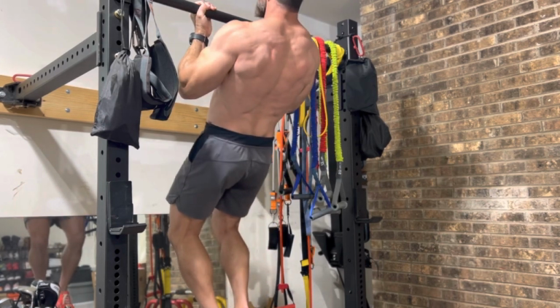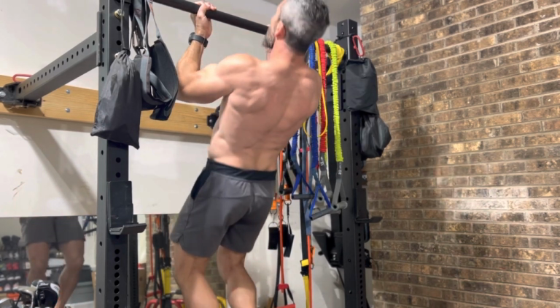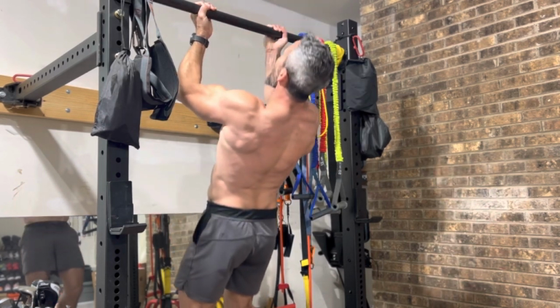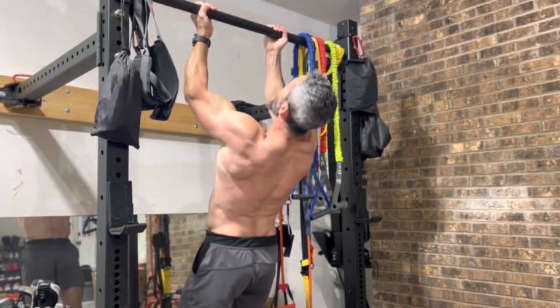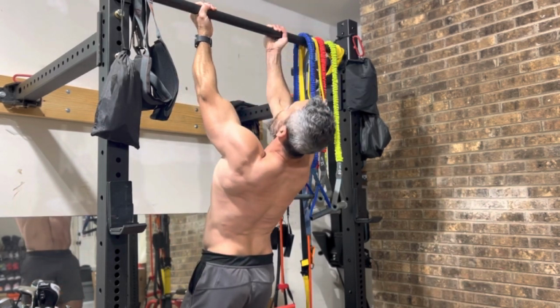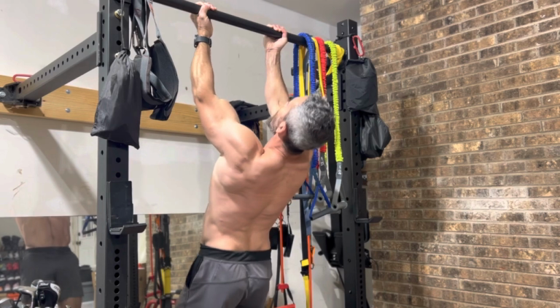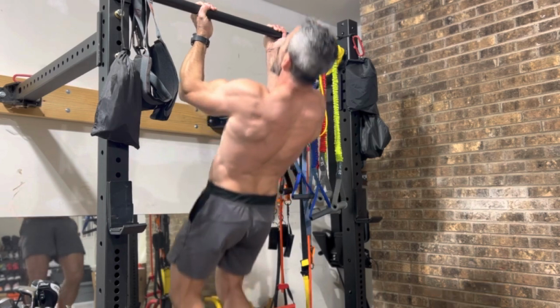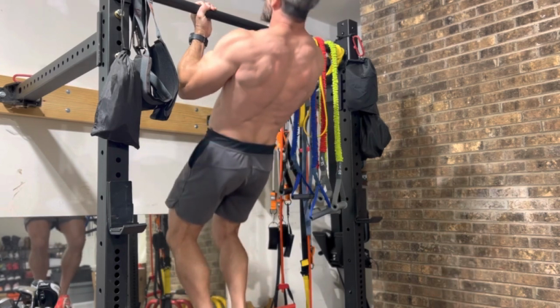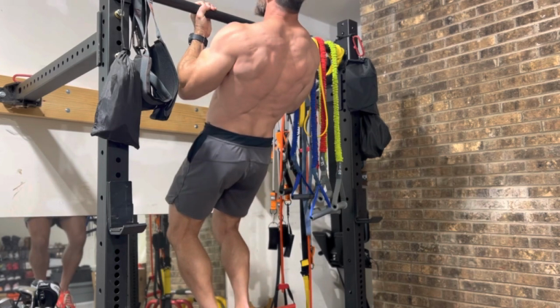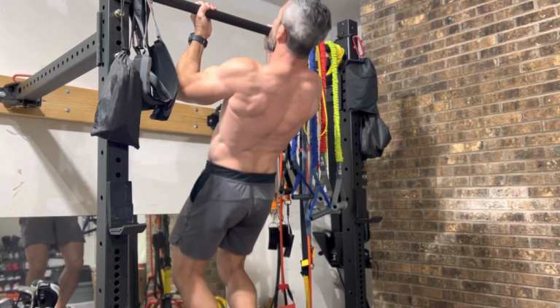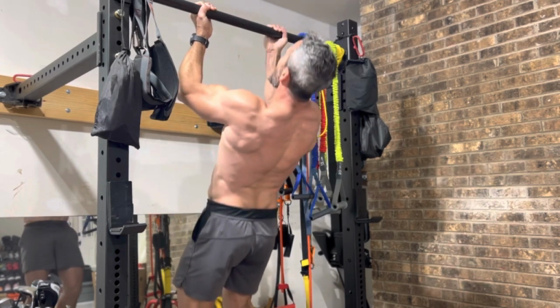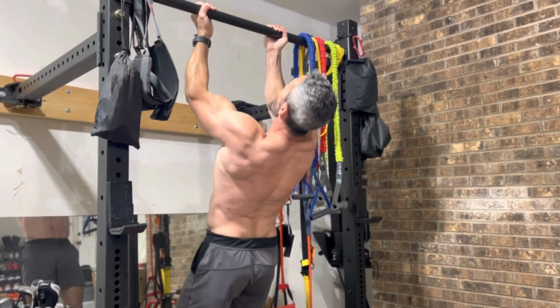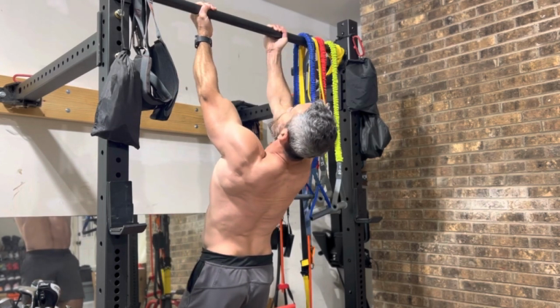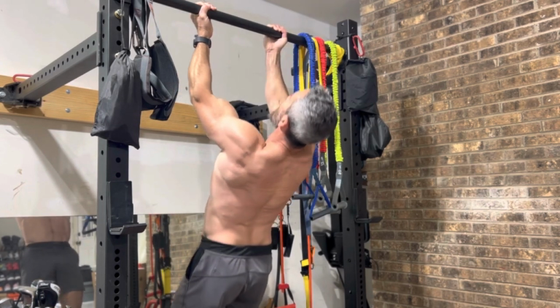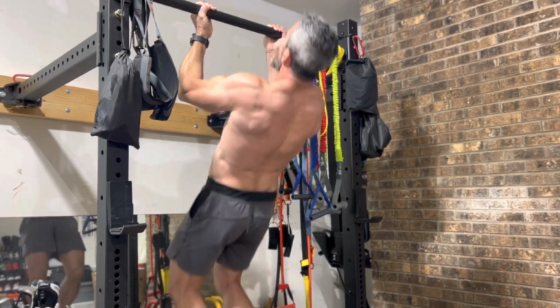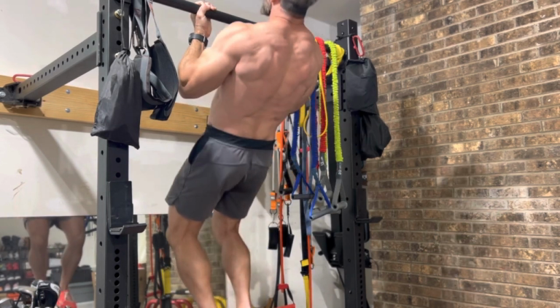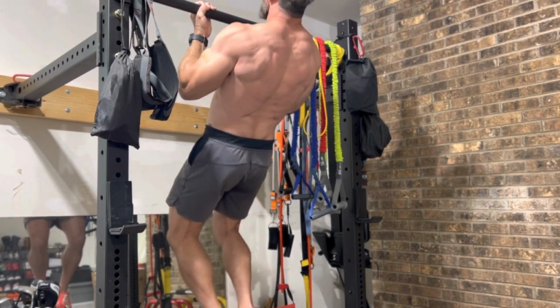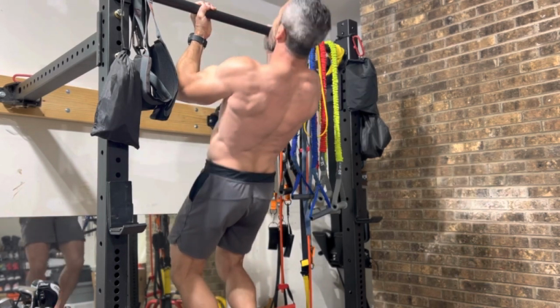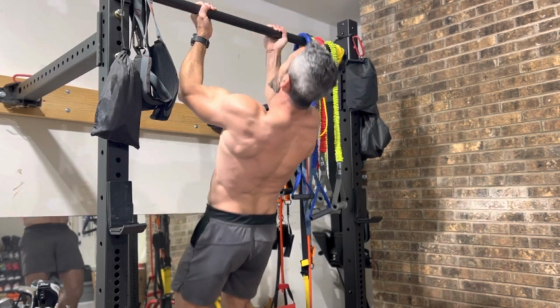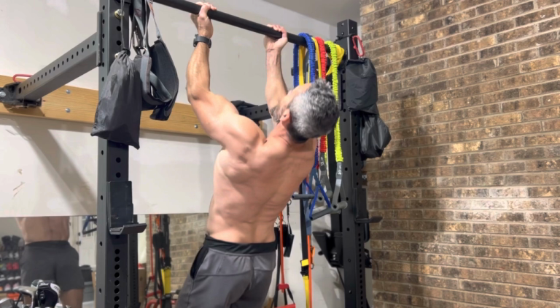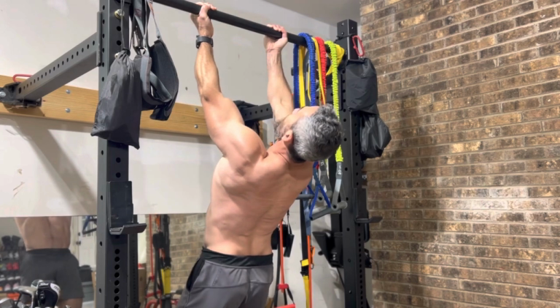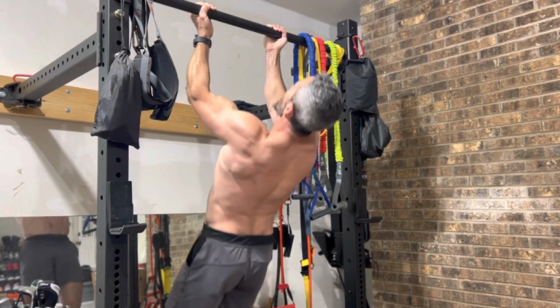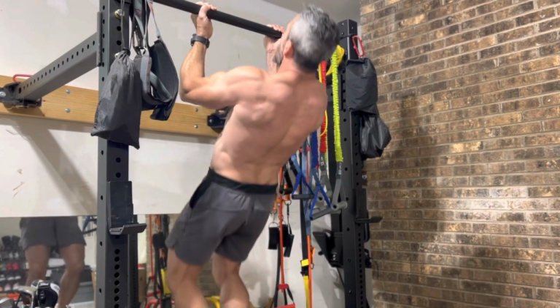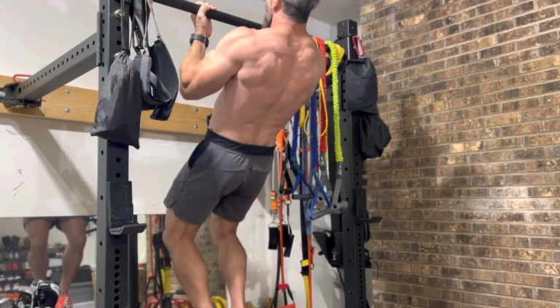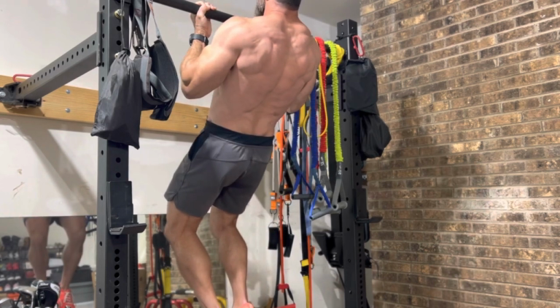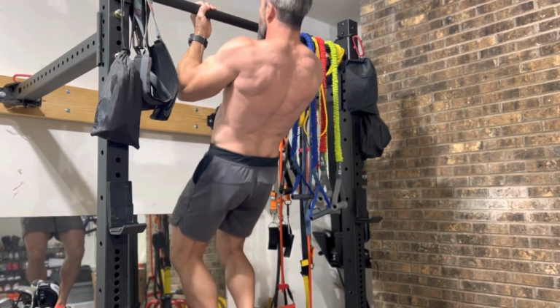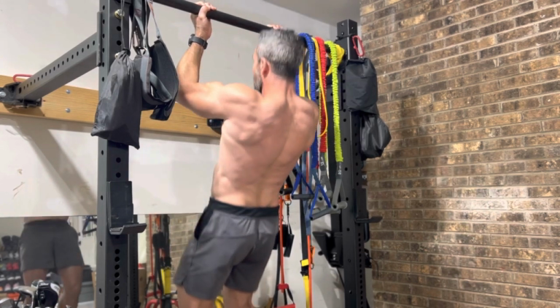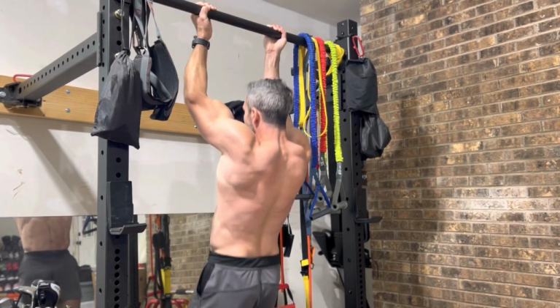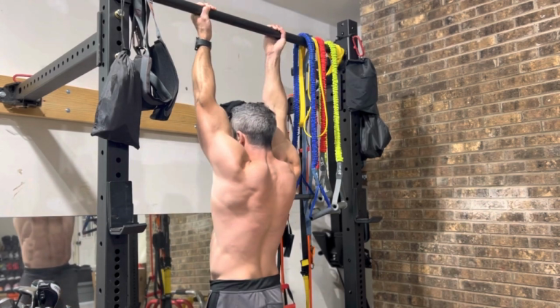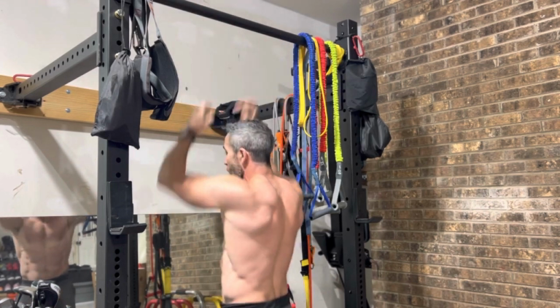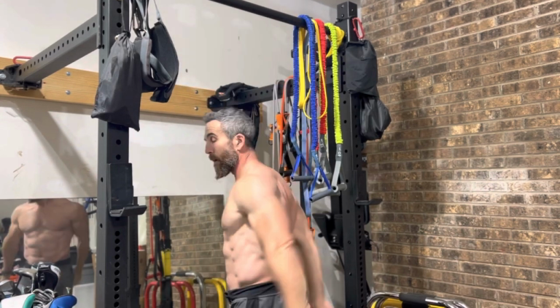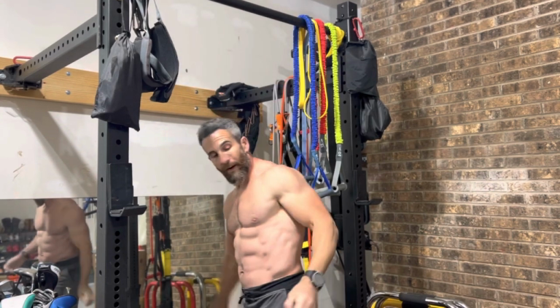We've got three to go. Number 9 and number 10.